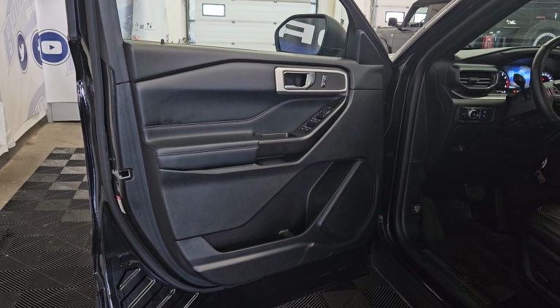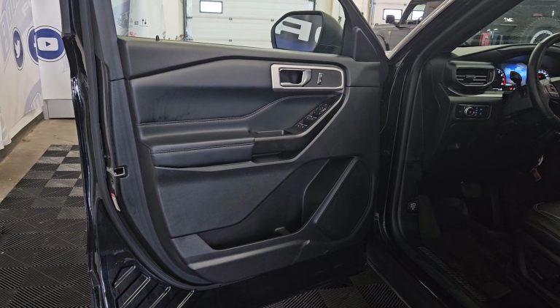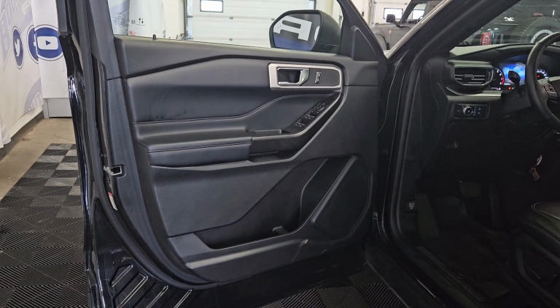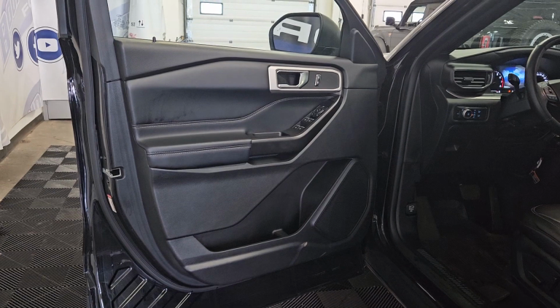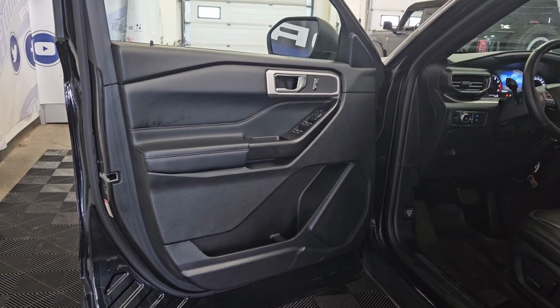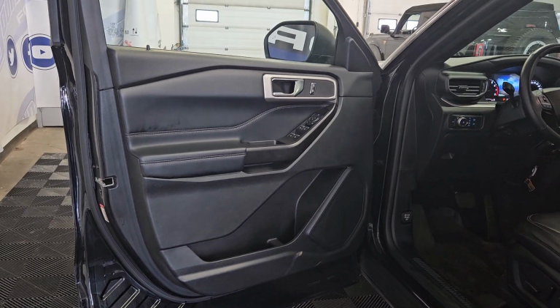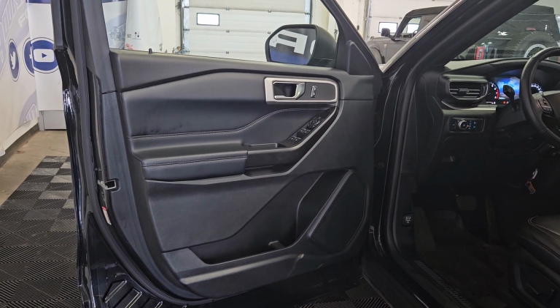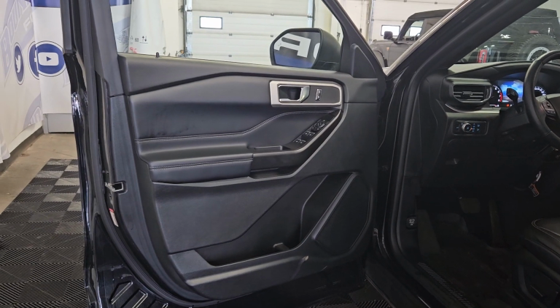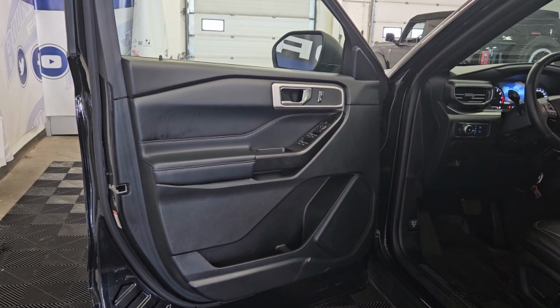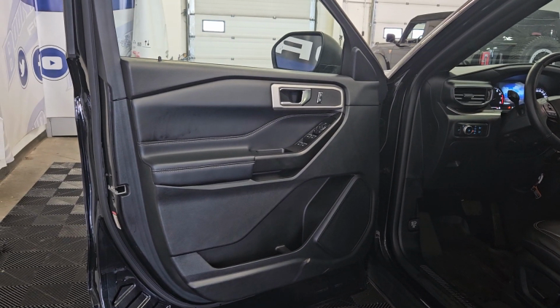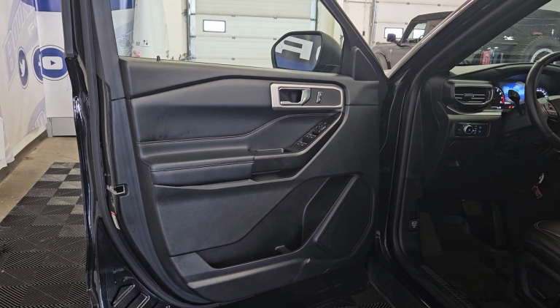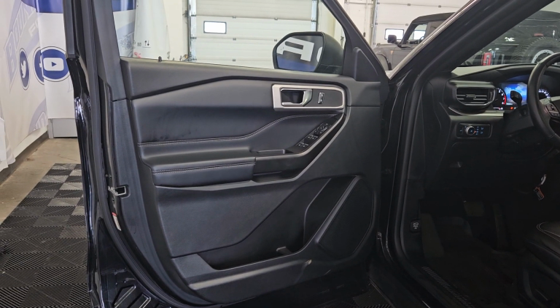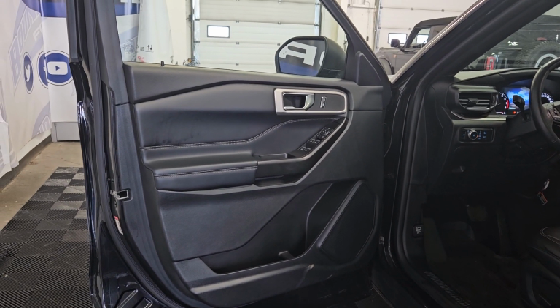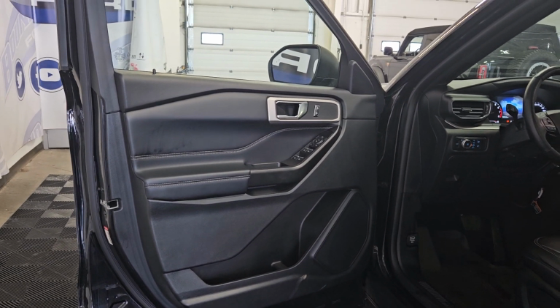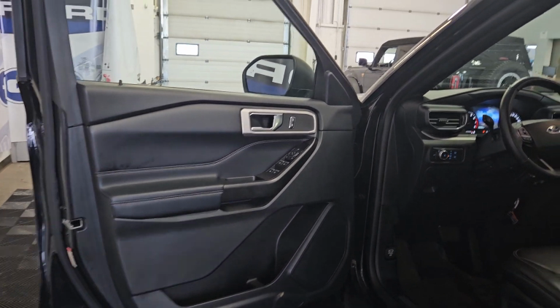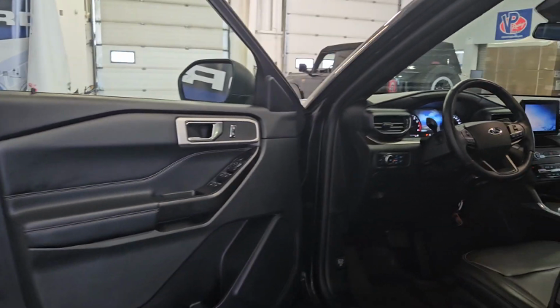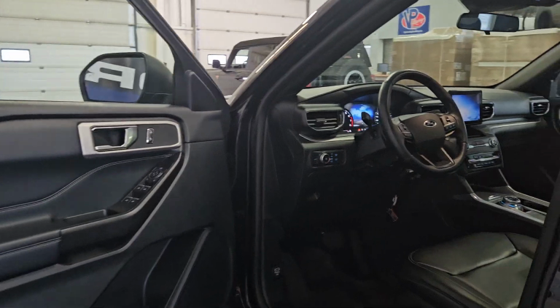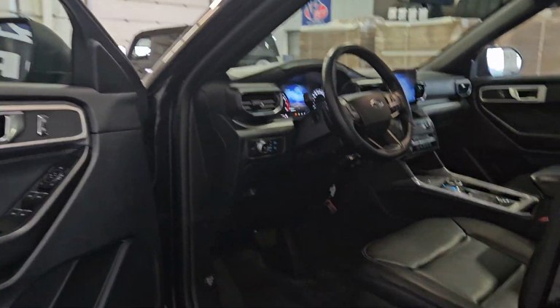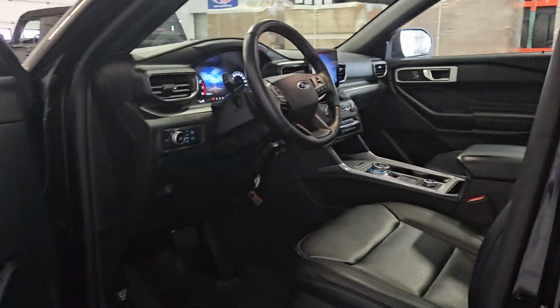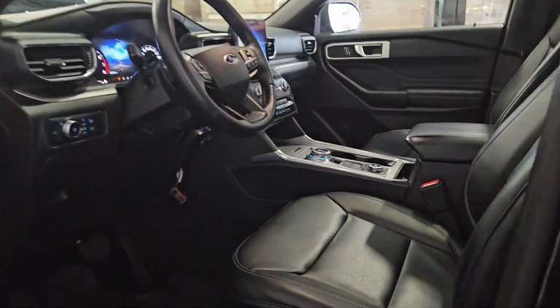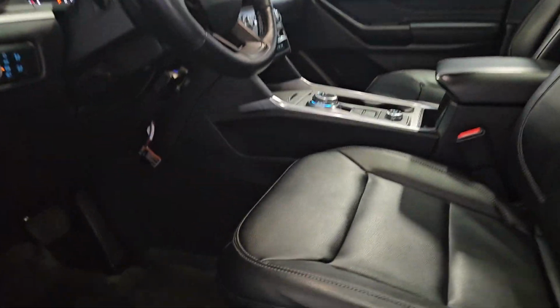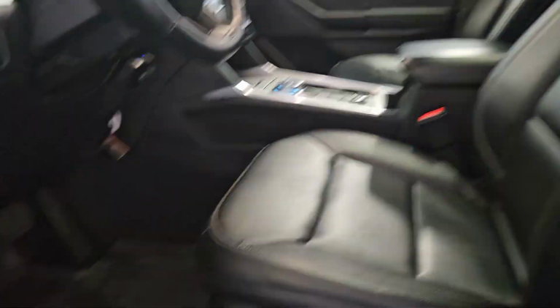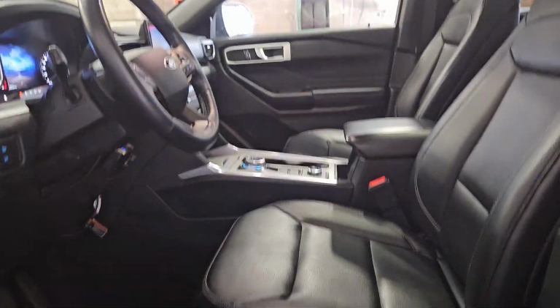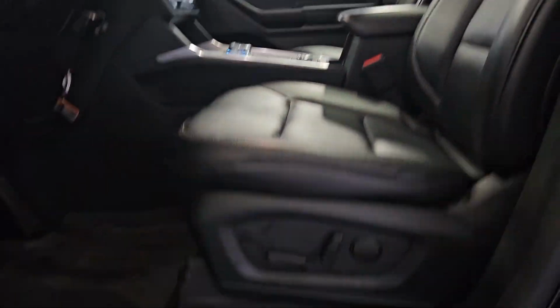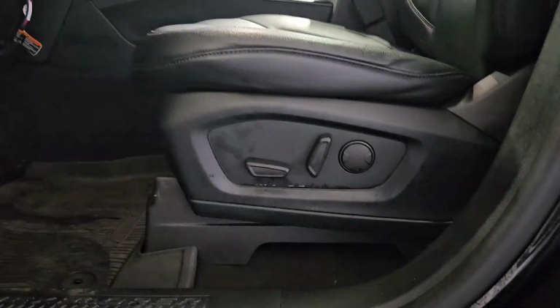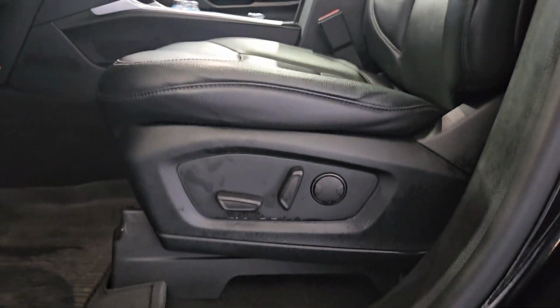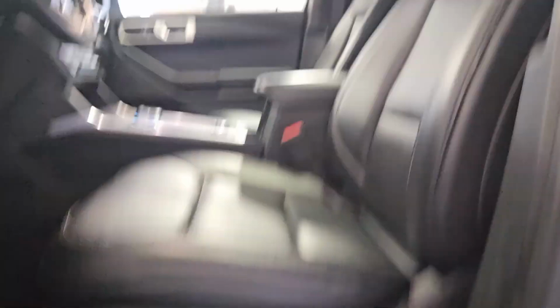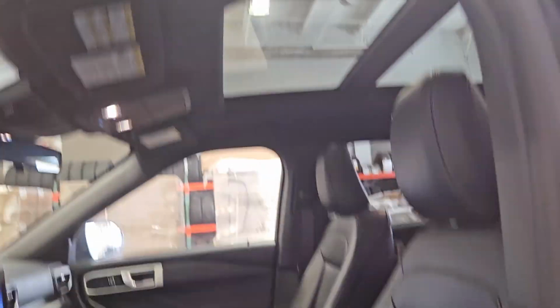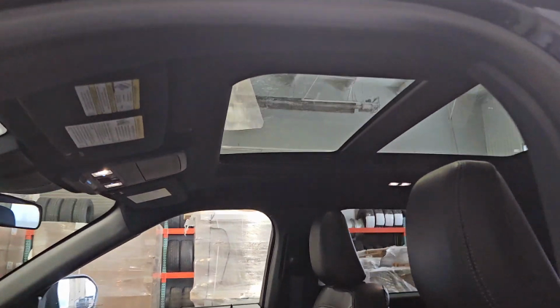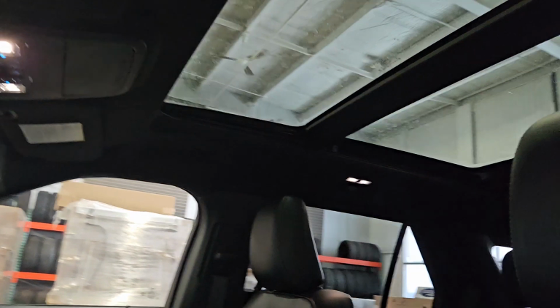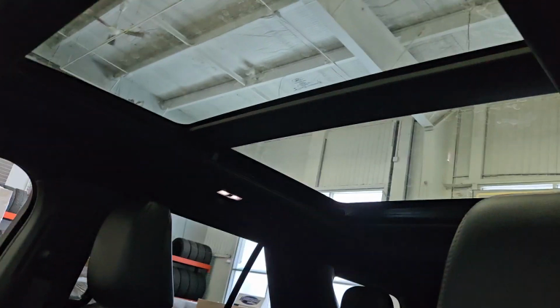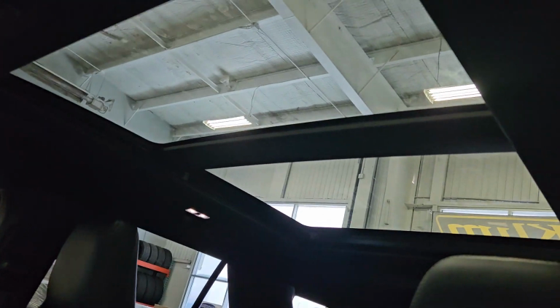At the interior we have loads of driver-friendly features including power locks, power windows, and power mirrors. As we move closer into the cabin you will see our black leather seating with adjustments at the side. Above we have a twin panel sunroof.